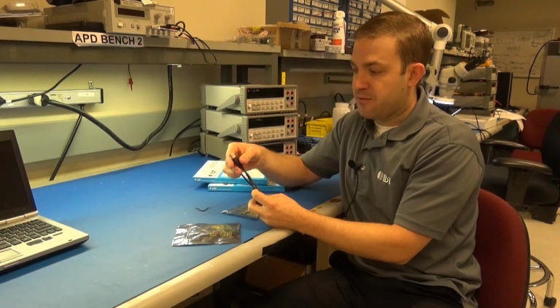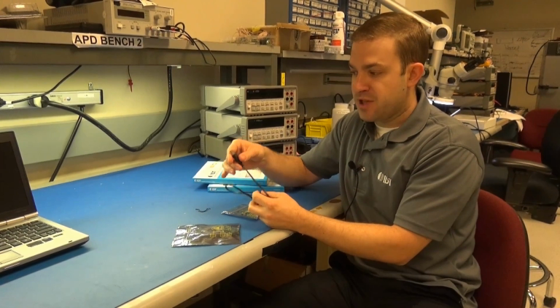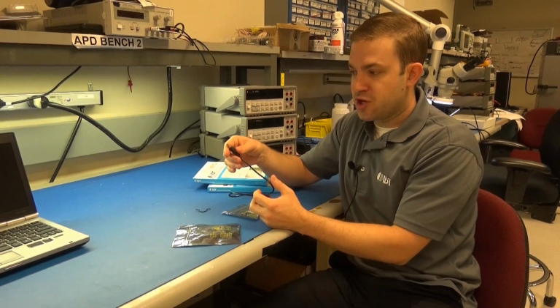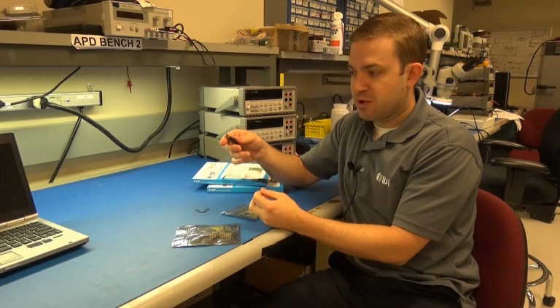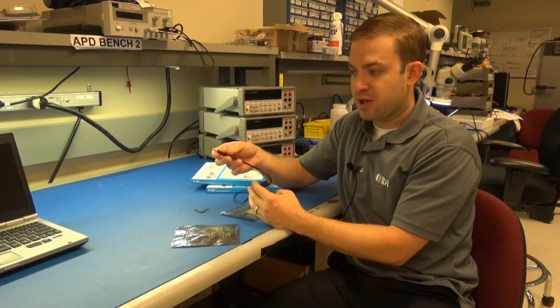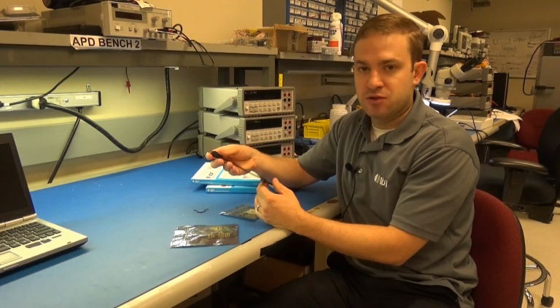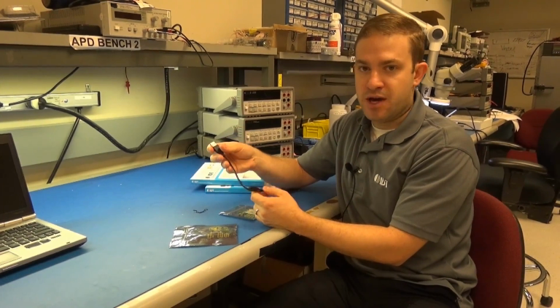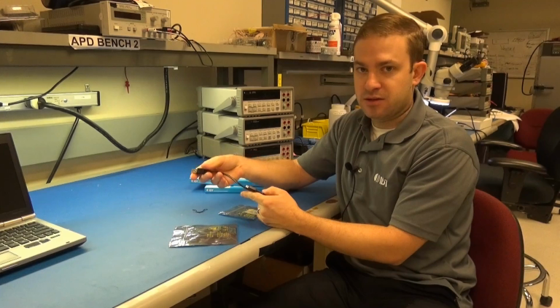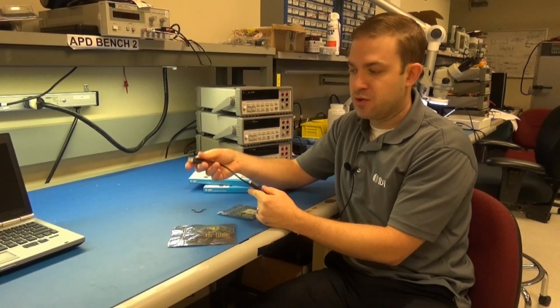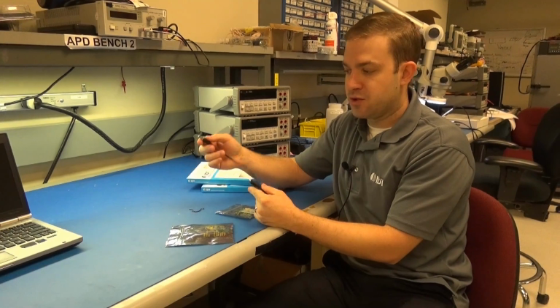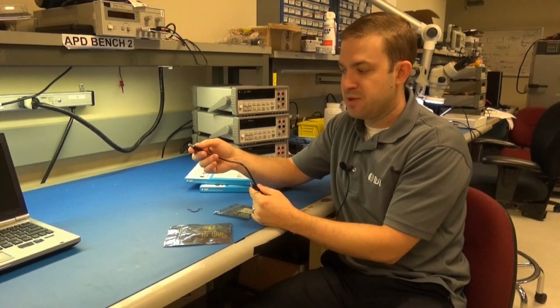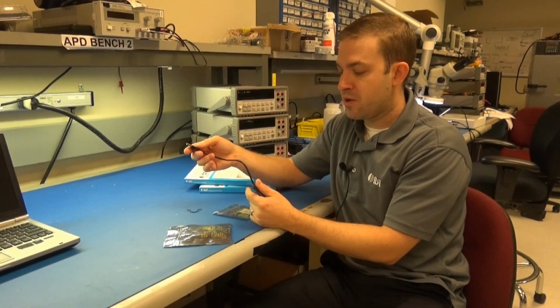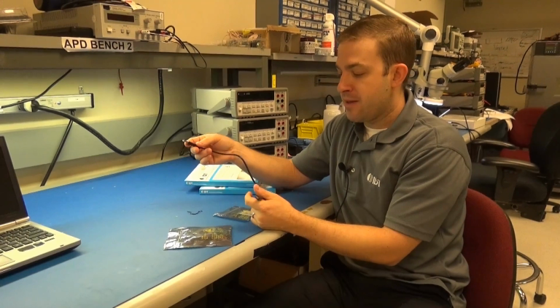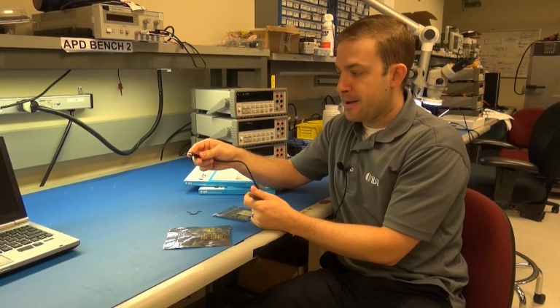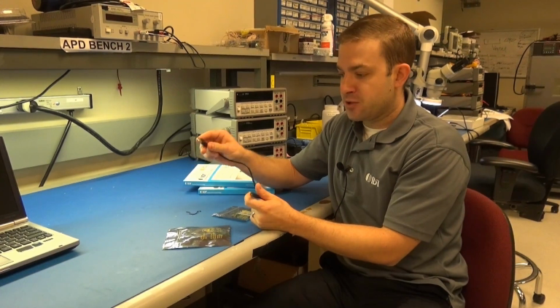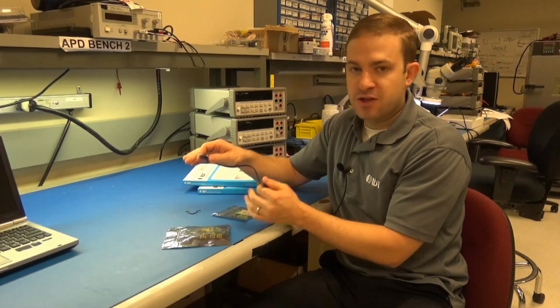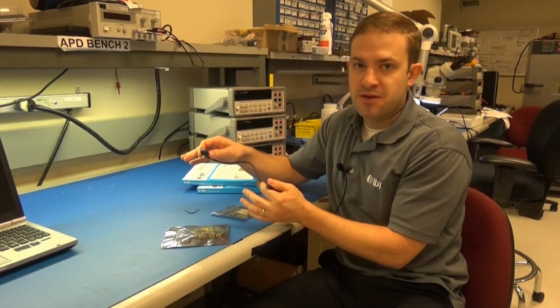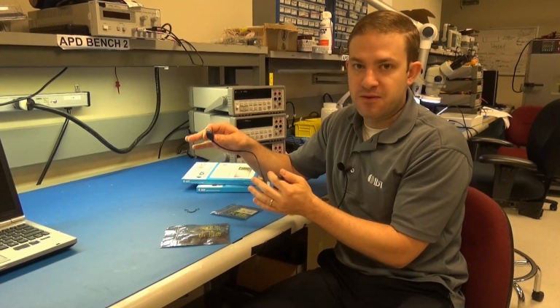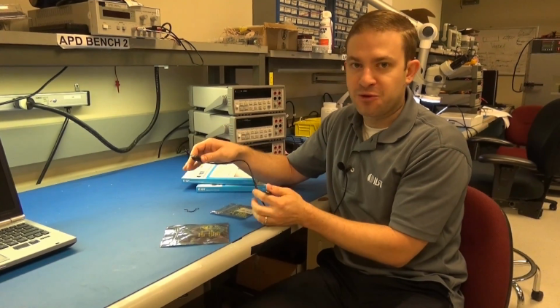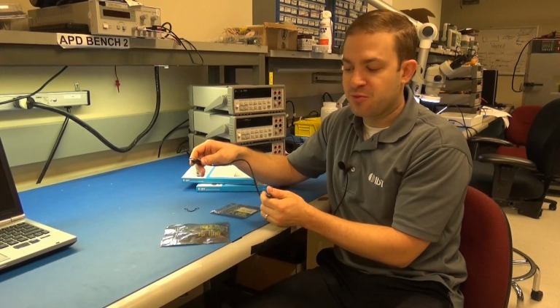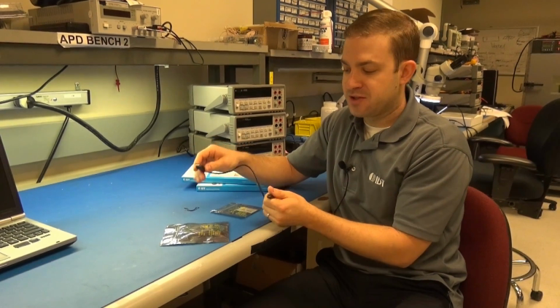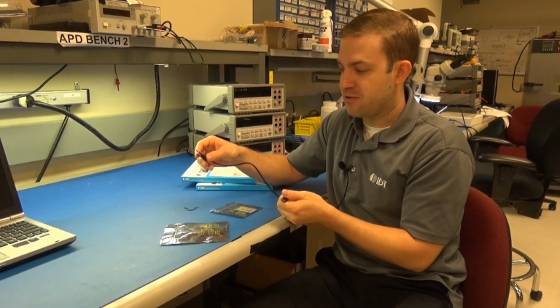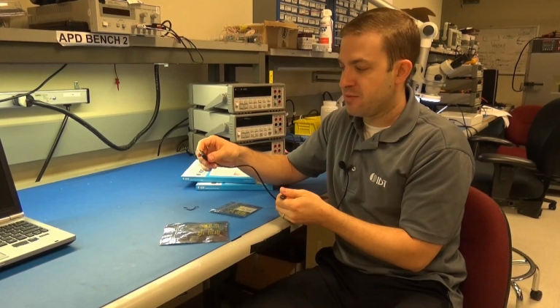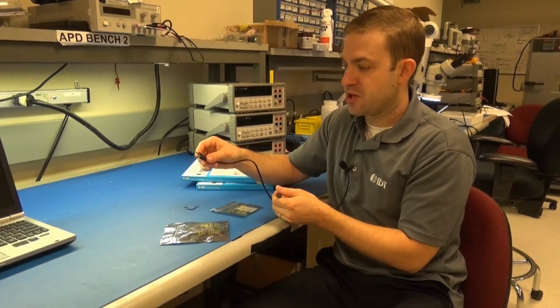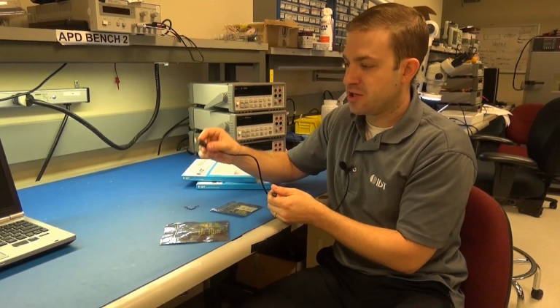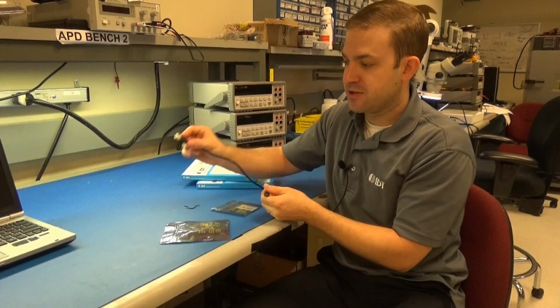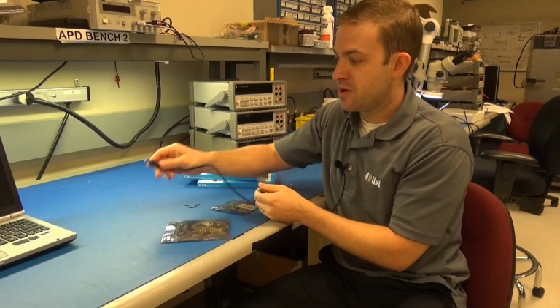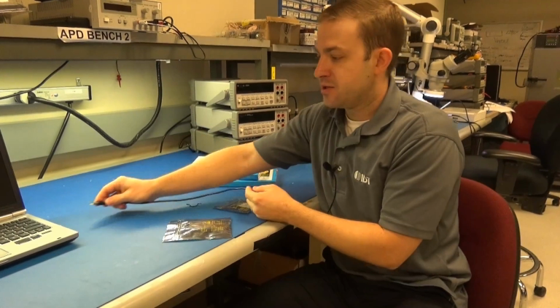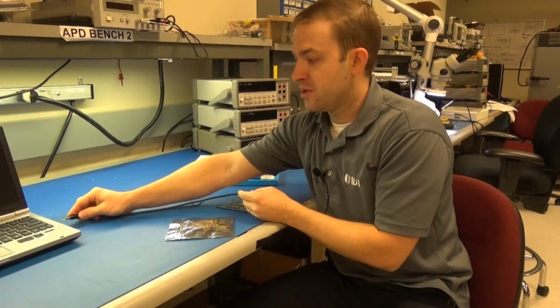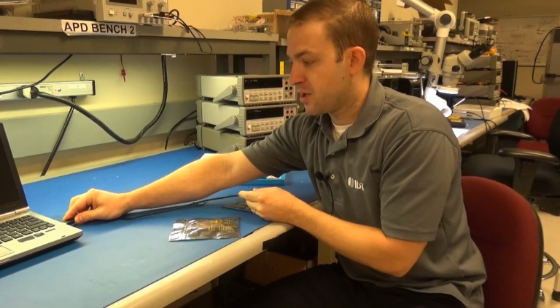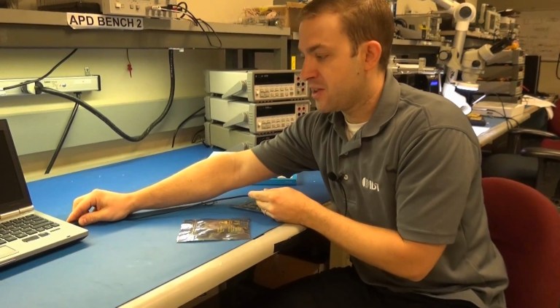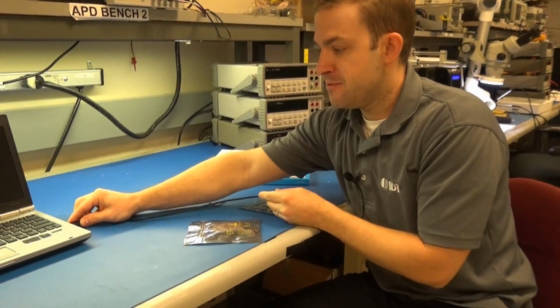For this demonstration, I'm going to plug it into my computer's USB port. This won't give me the full load, but it's enough for the demonstration today. So, simply plug that in.